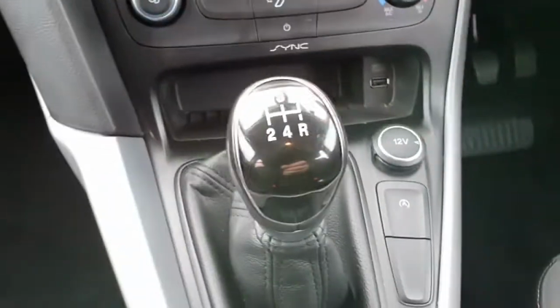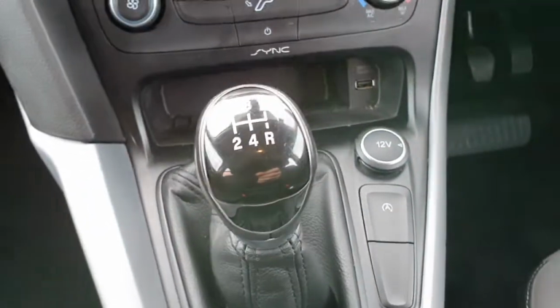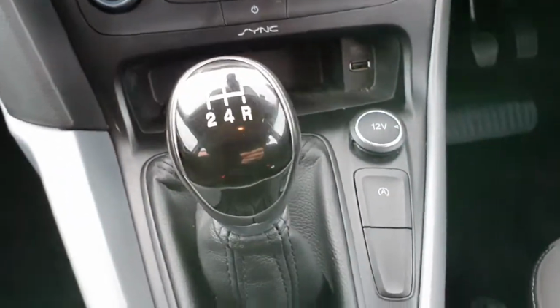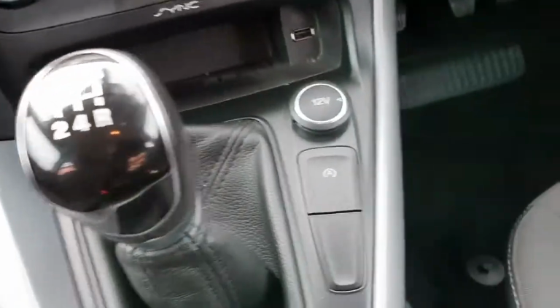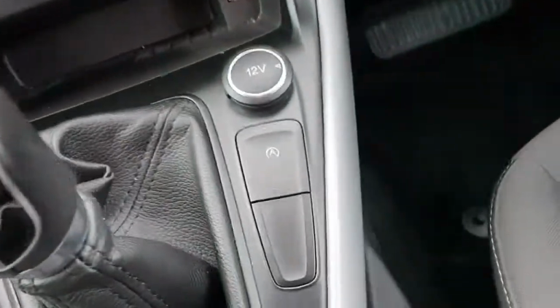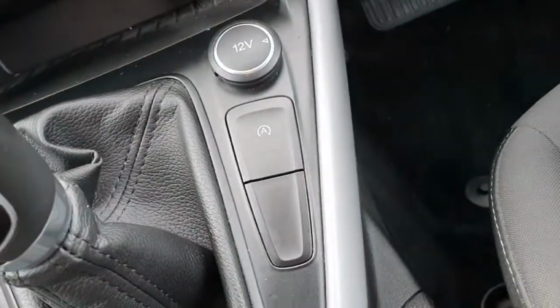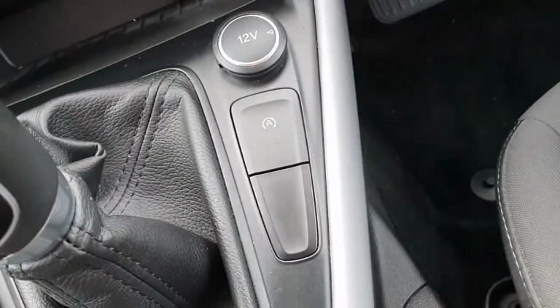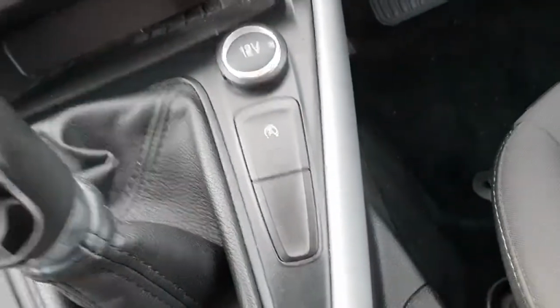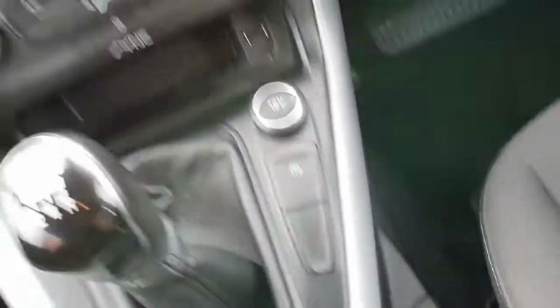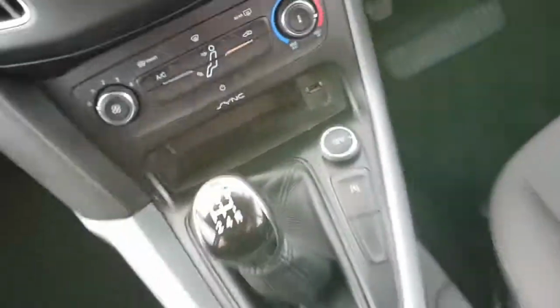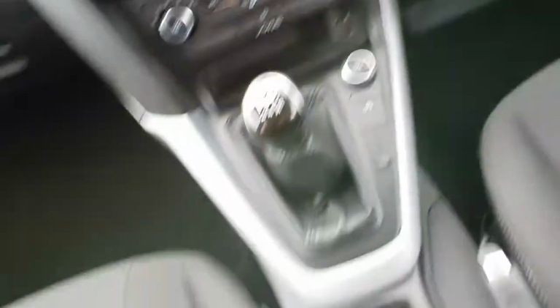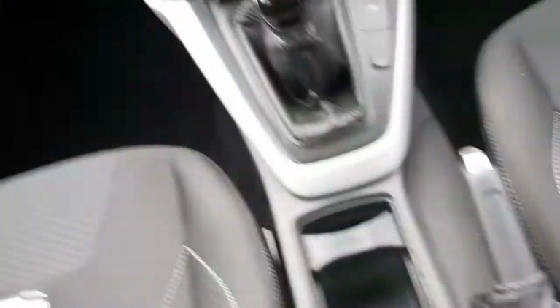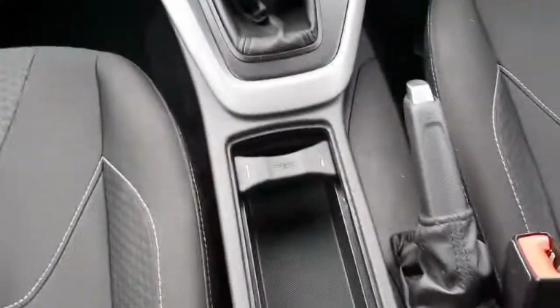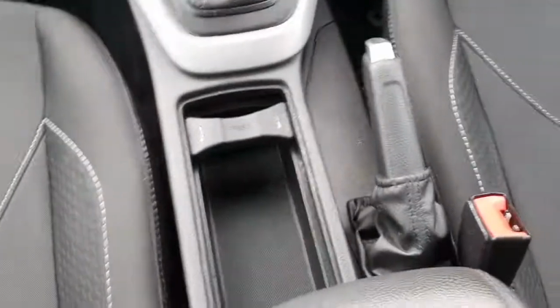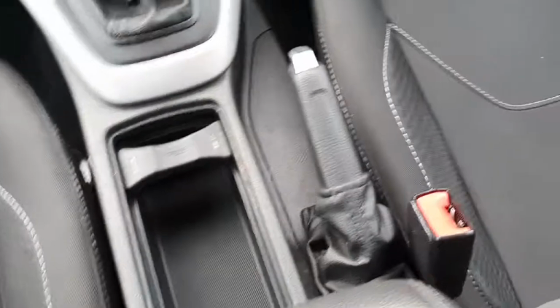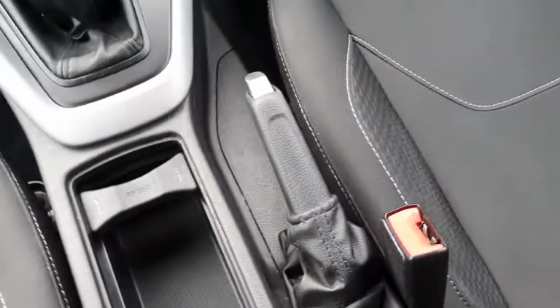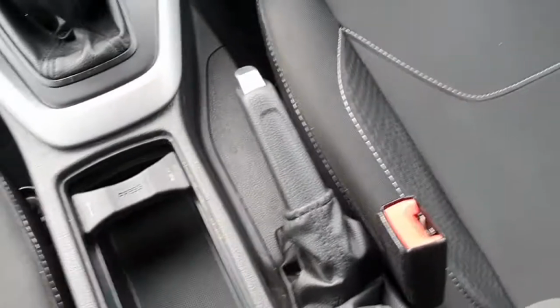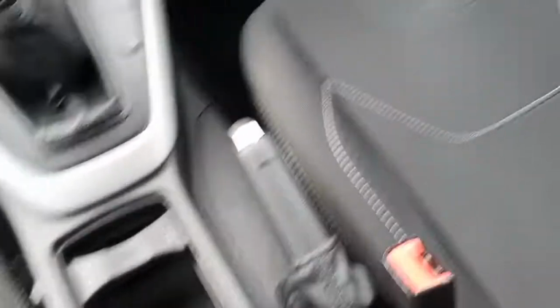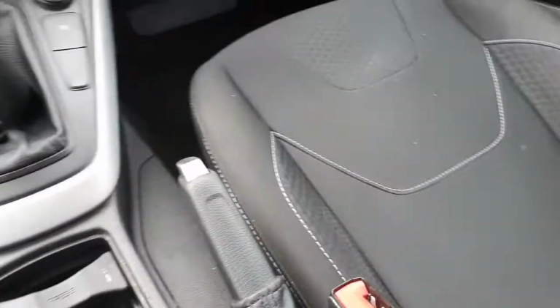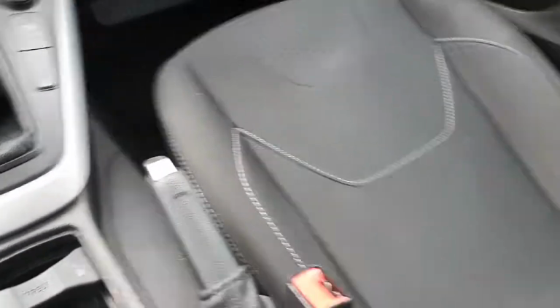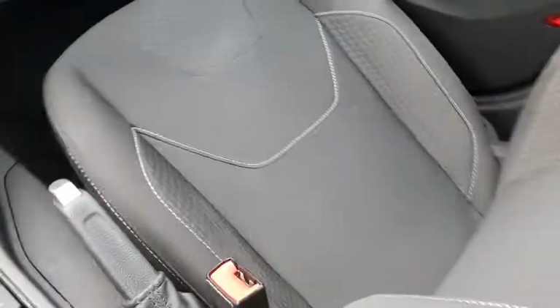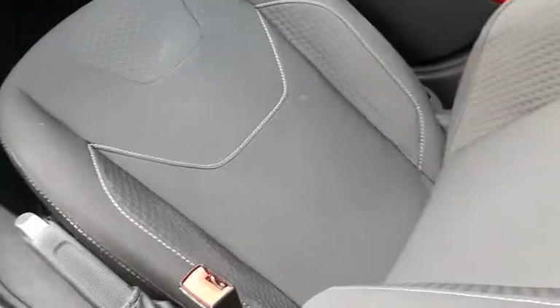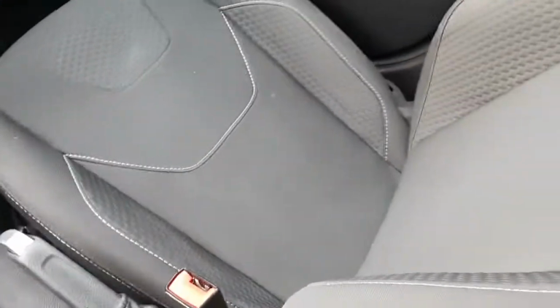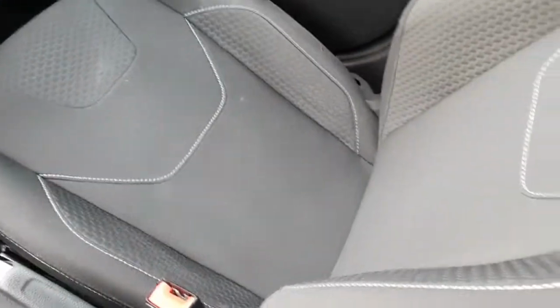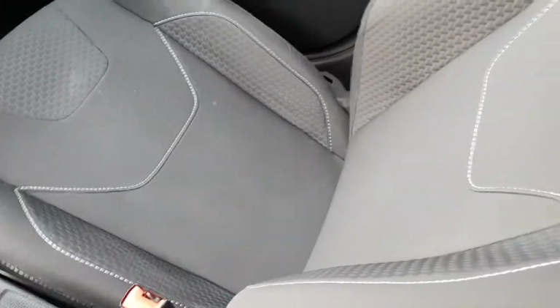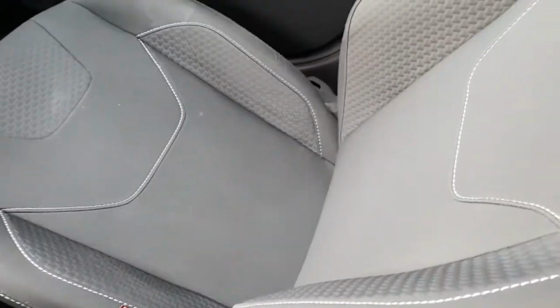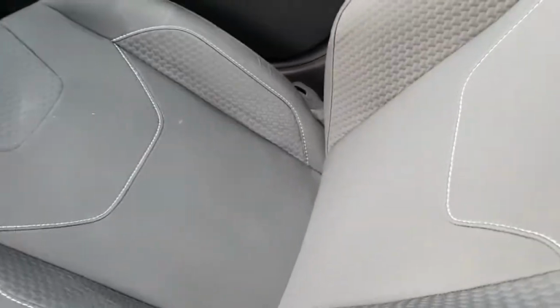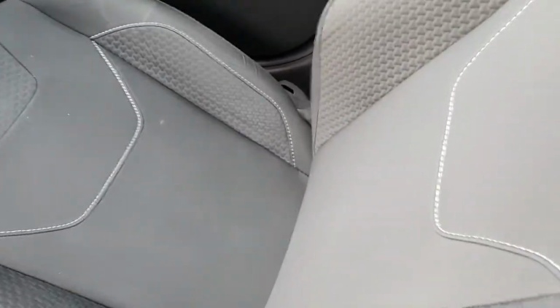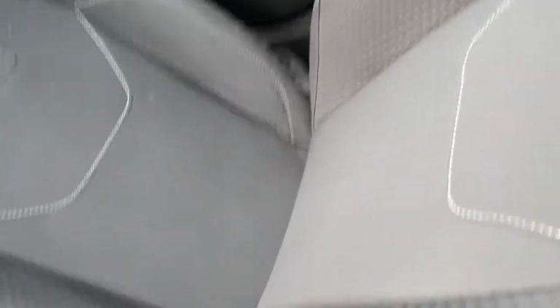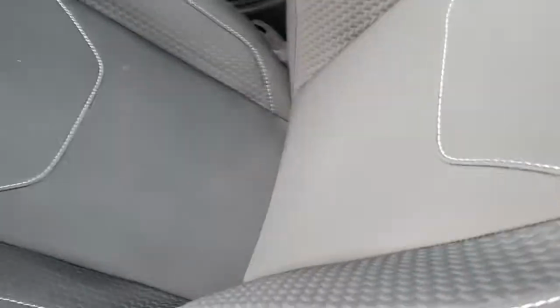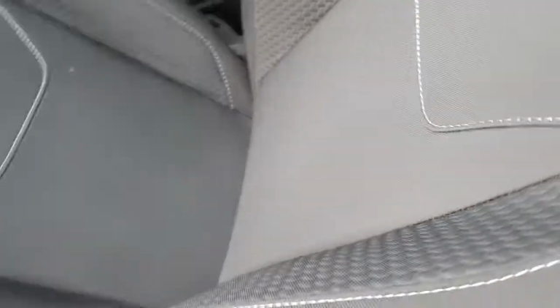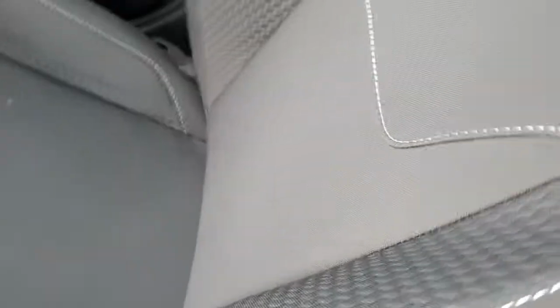It has a 5-speed manual gearbox with a stop-start system. There's a cup holder section with a manual handbrake, and these lovely two-toned fabric seats with white stitching going through them.